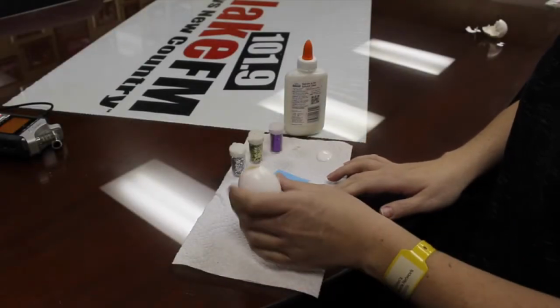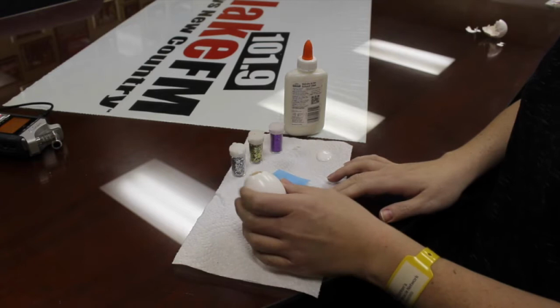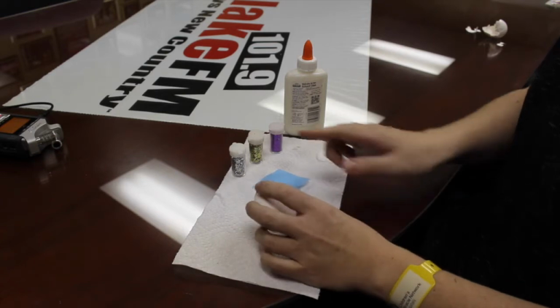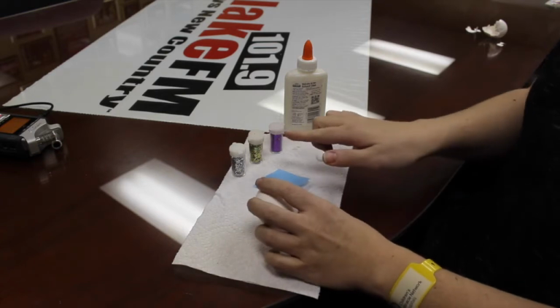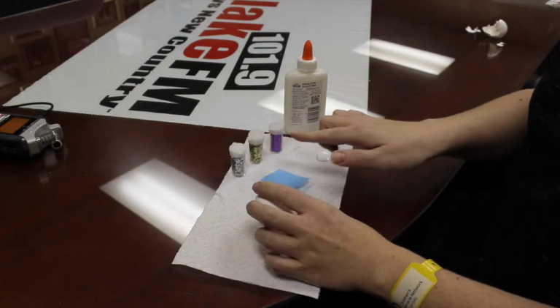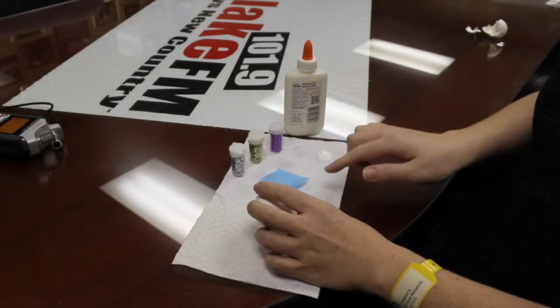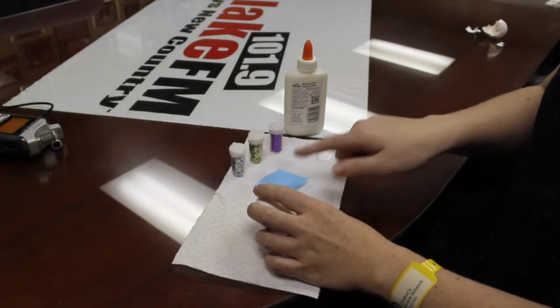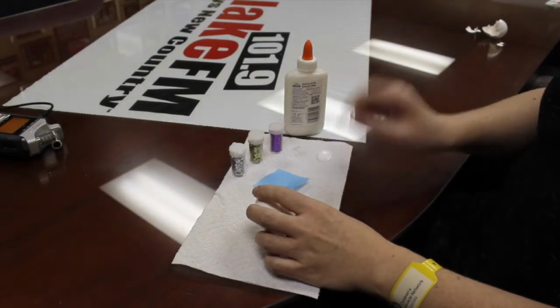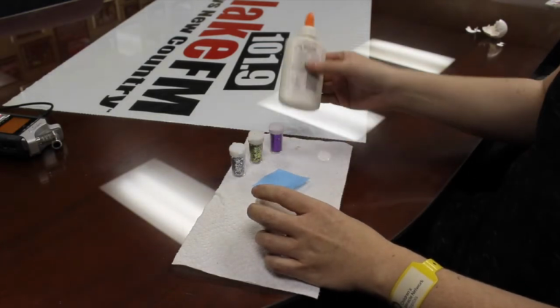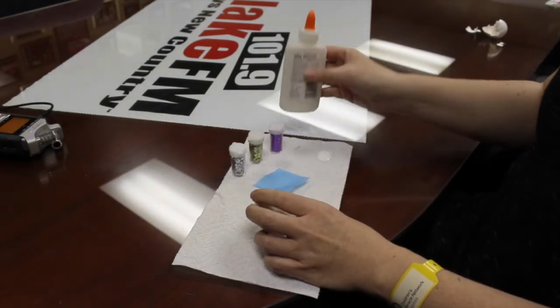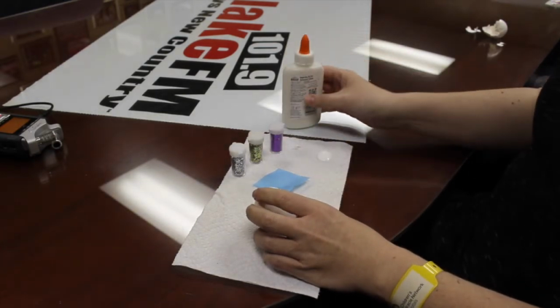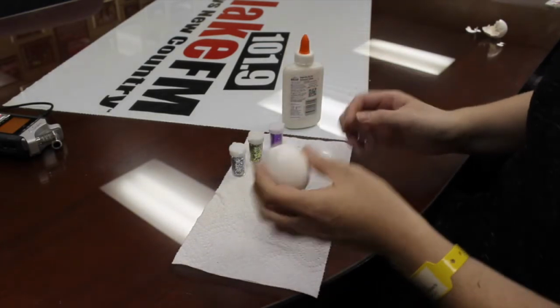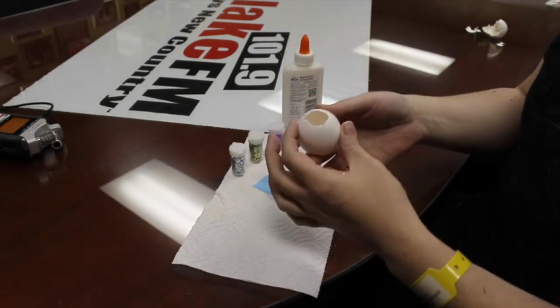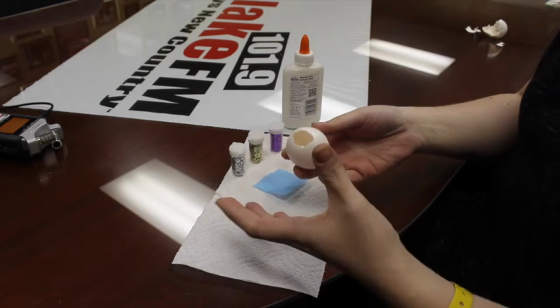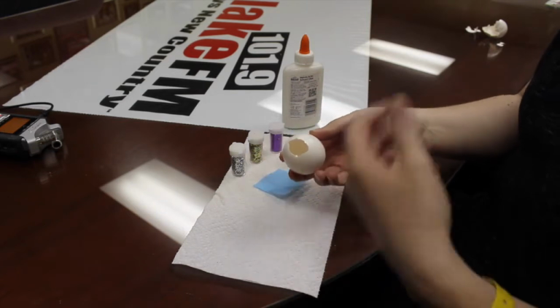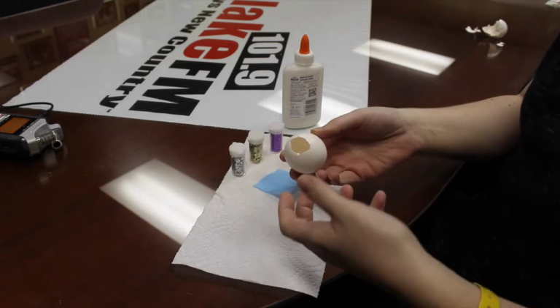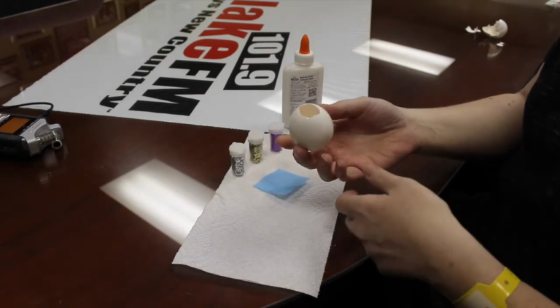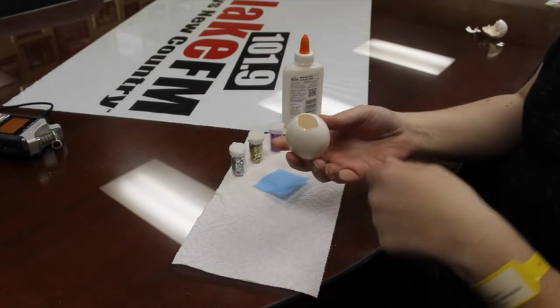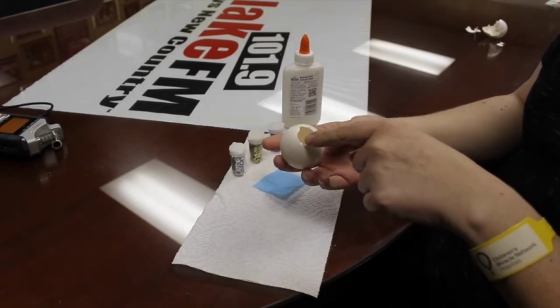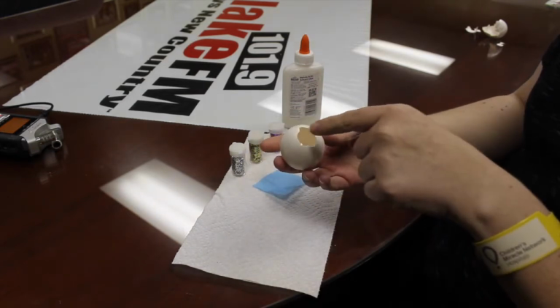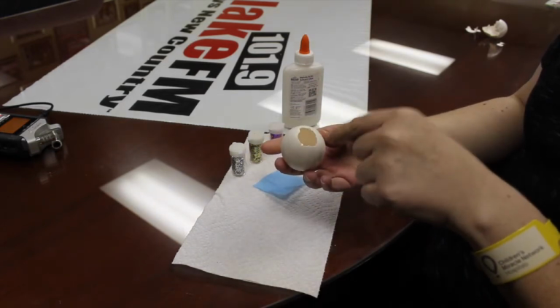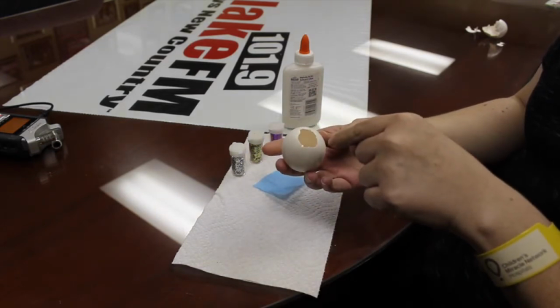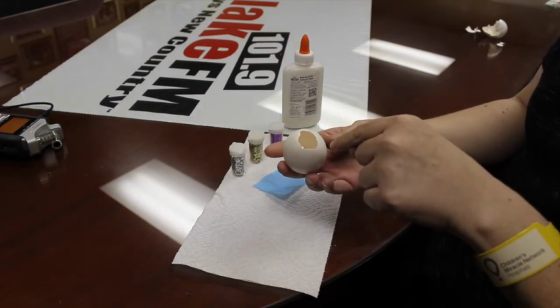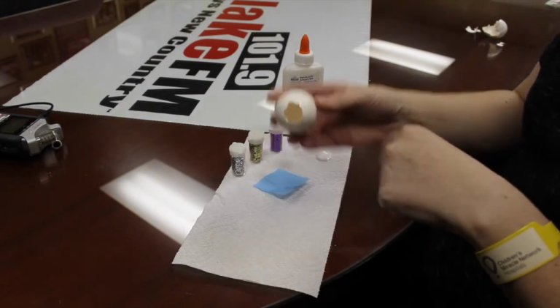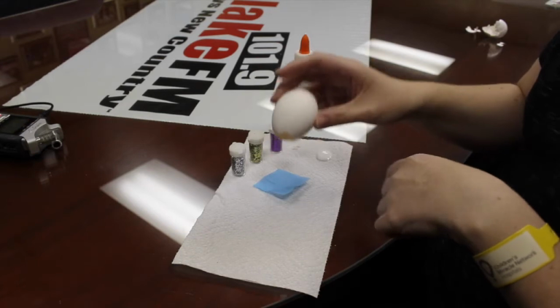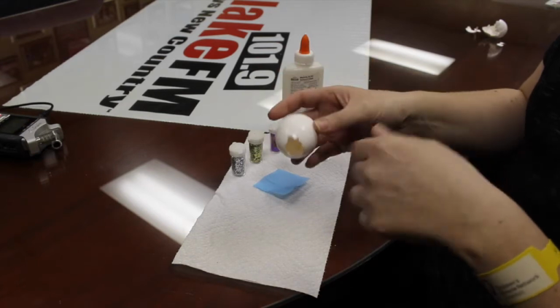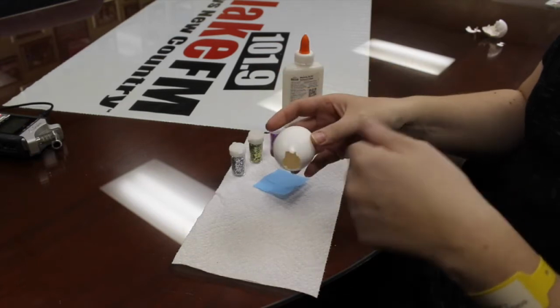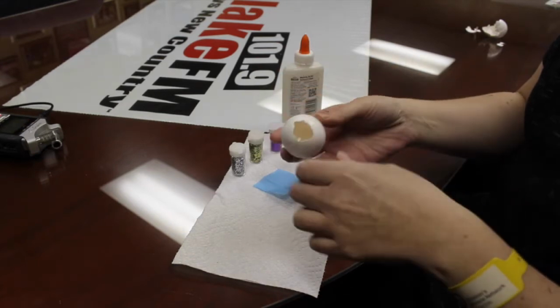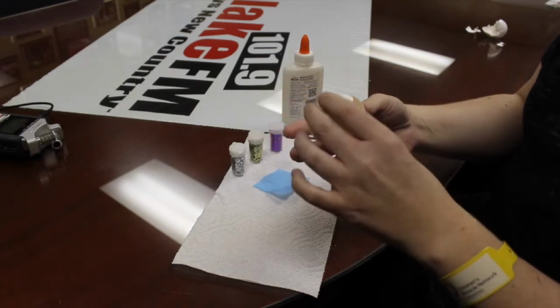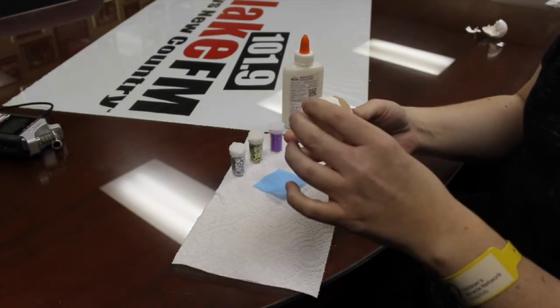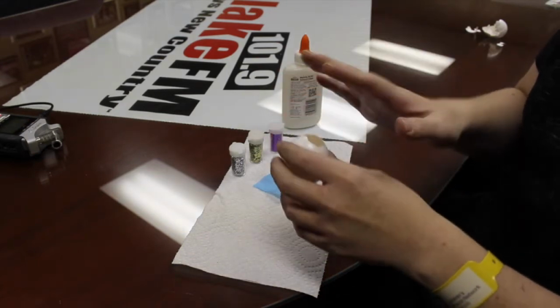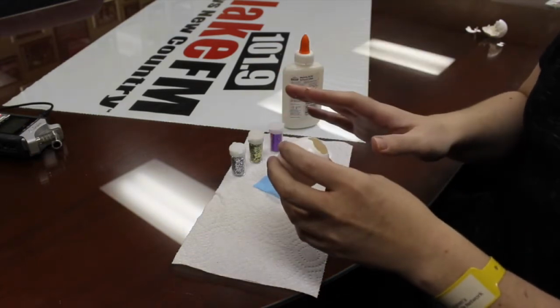What you're gonna need is an egg, some glitter or confetti, some tissue paper, and some Elmer's glue. When you get your eggs out — say you're making breakfast in the morning — just take your eggs and barely bust out the top of them, then pour your egg into your pan or bowl, rinse them out, and let them dry.